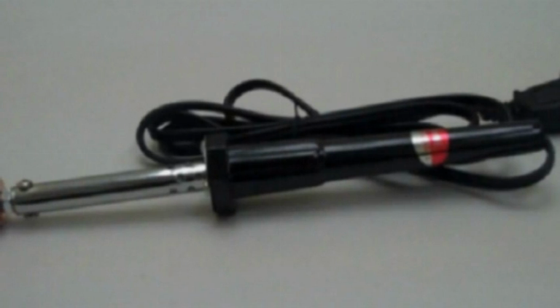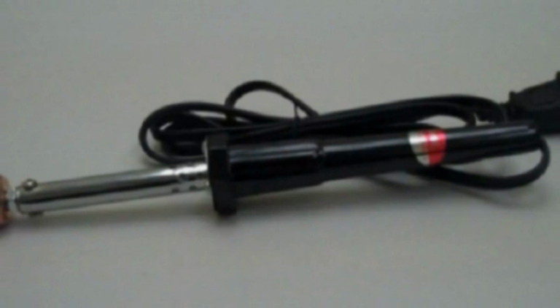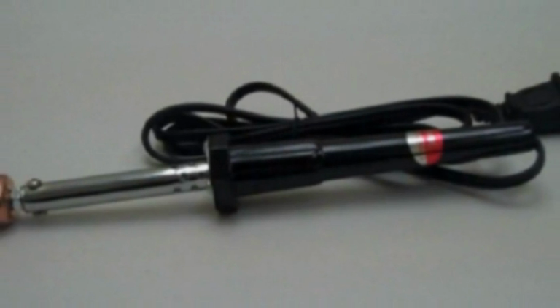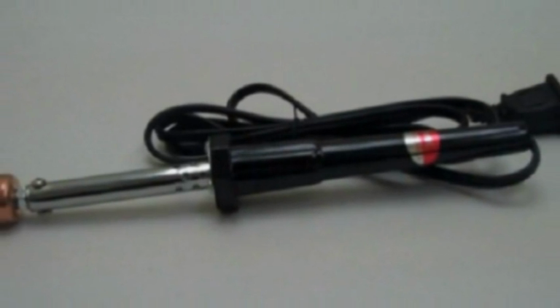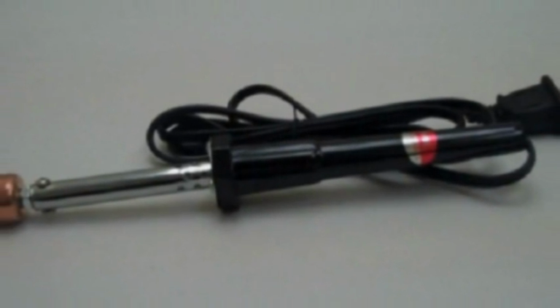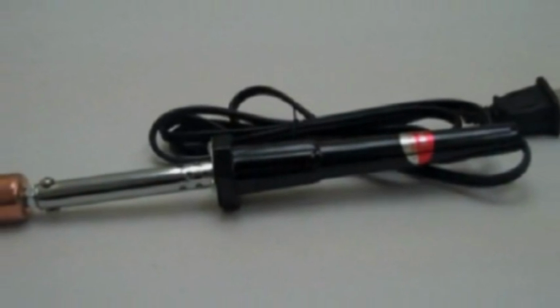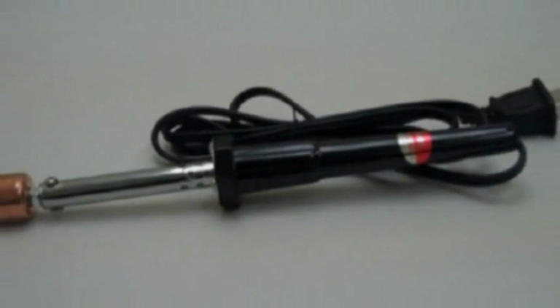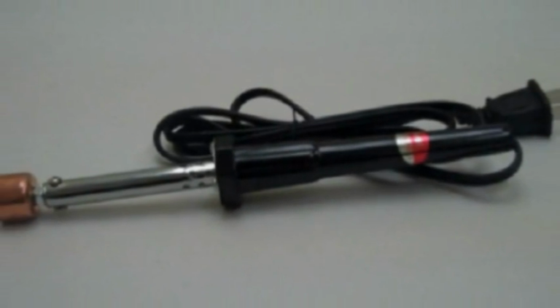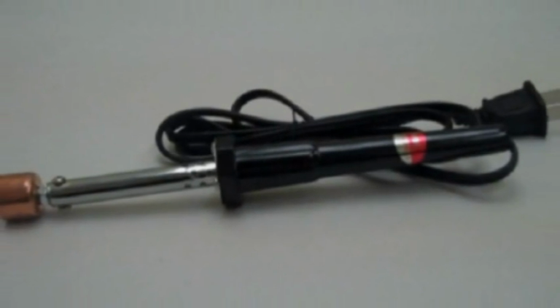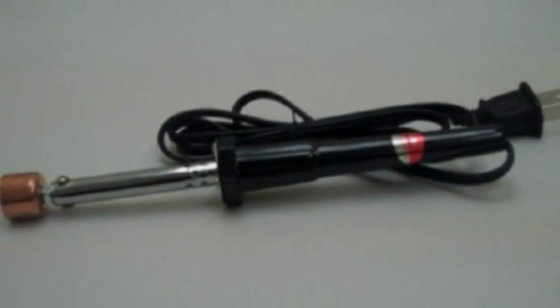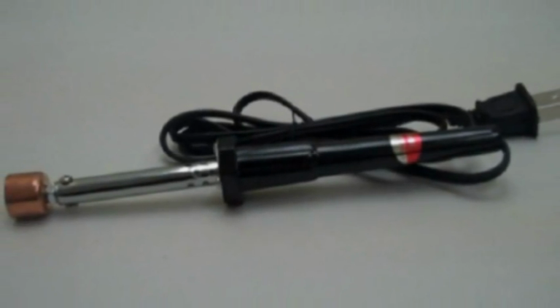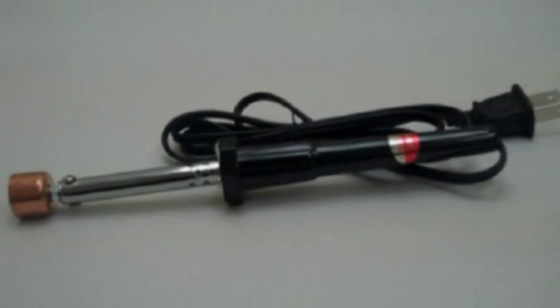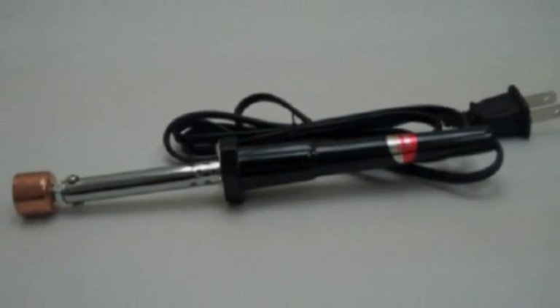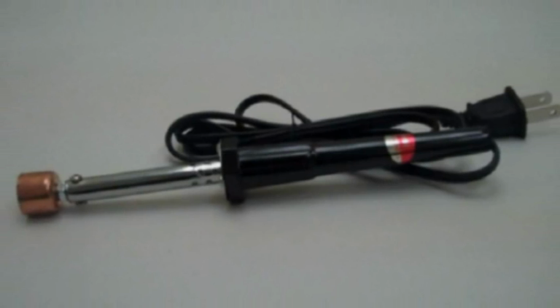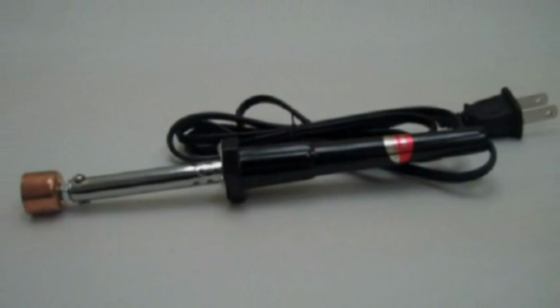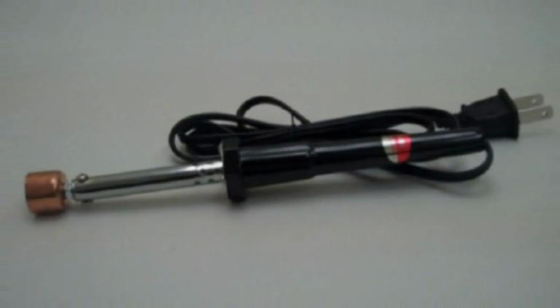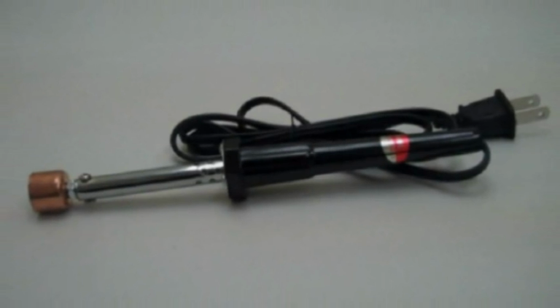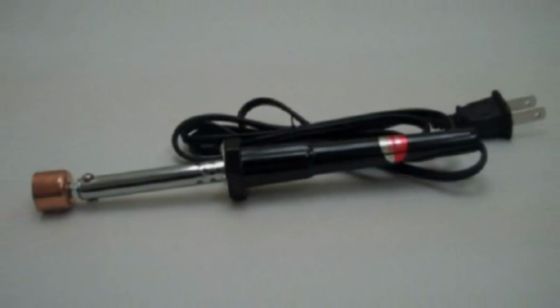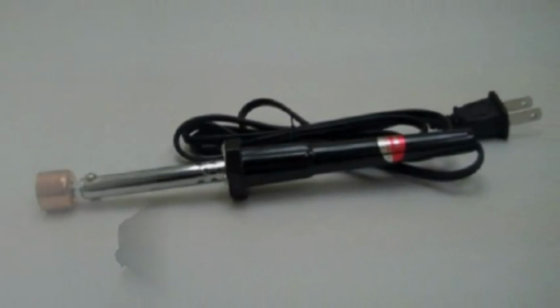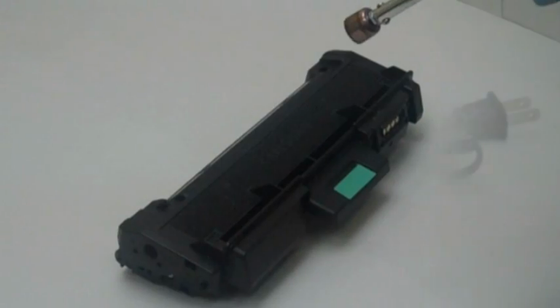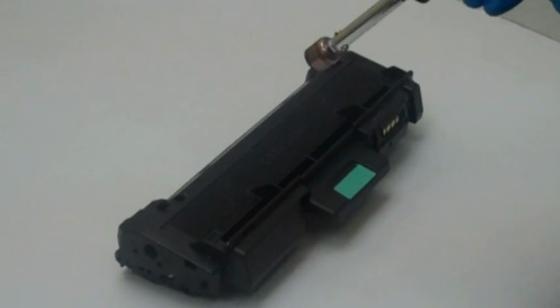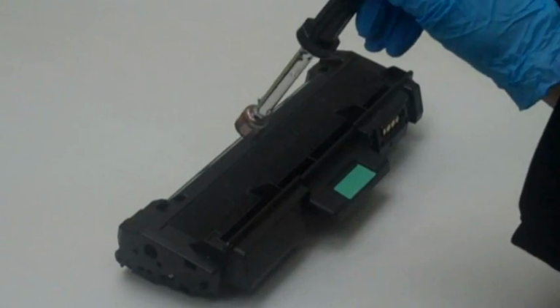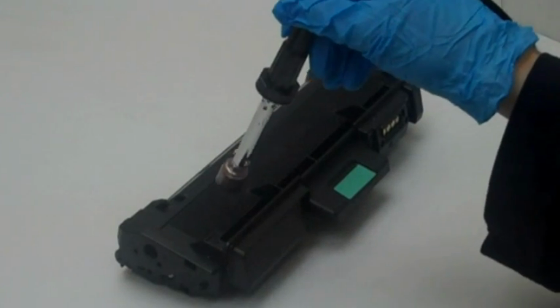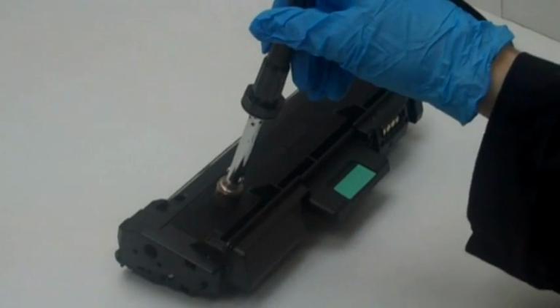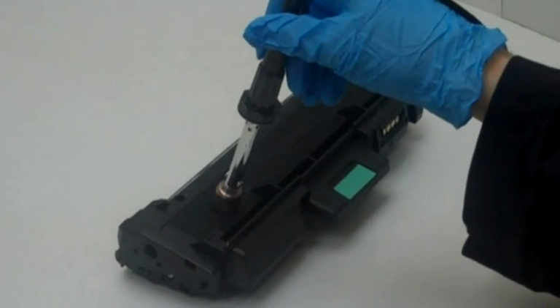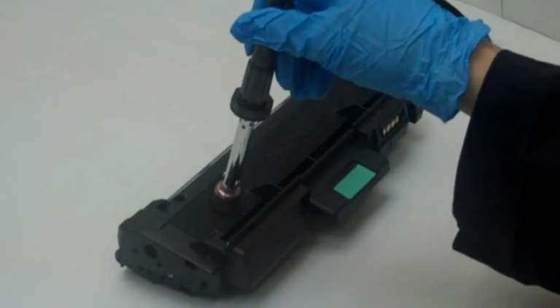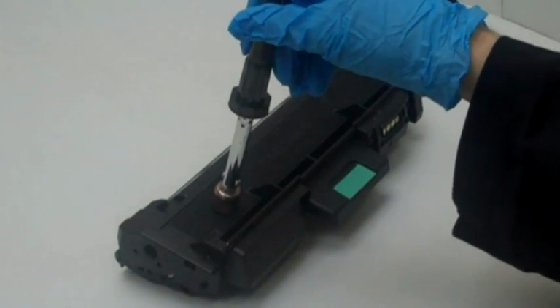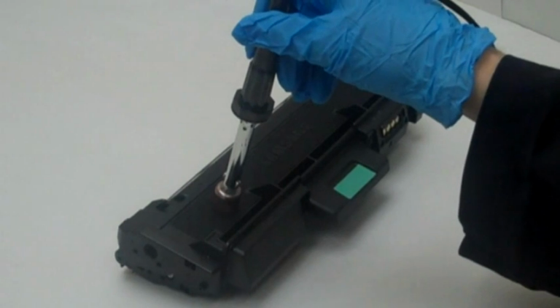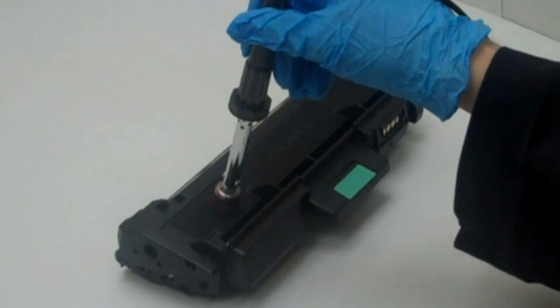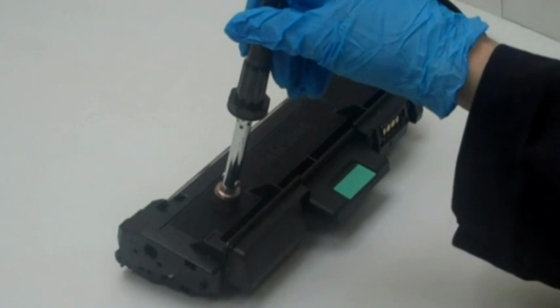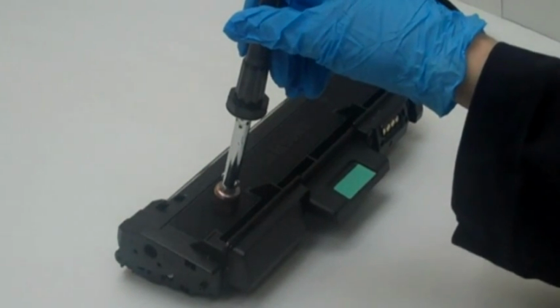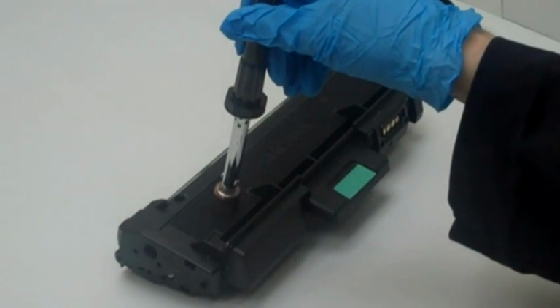This is a toner hole making tool. We will use this tool to easily pierce into the cartridge without the risk of plastic bits entering. Step 1: pierce a hole into the cartridge right here.